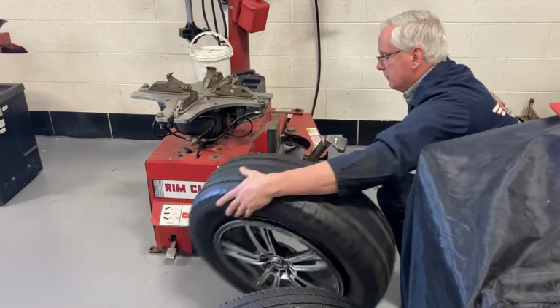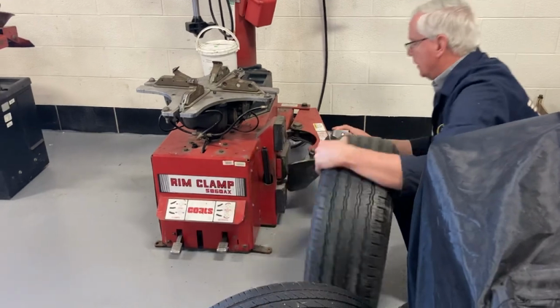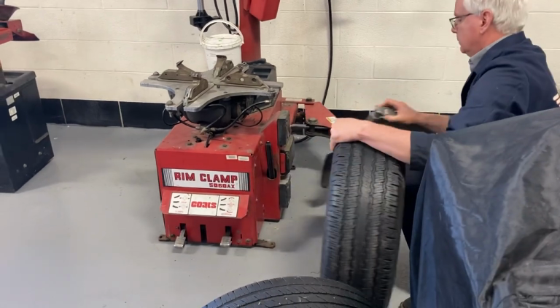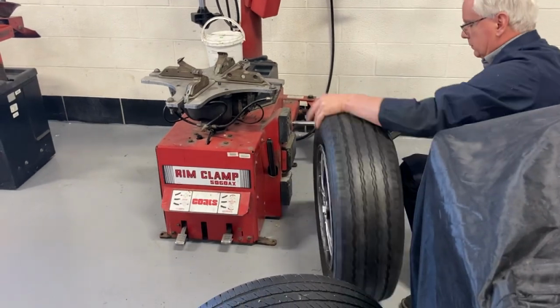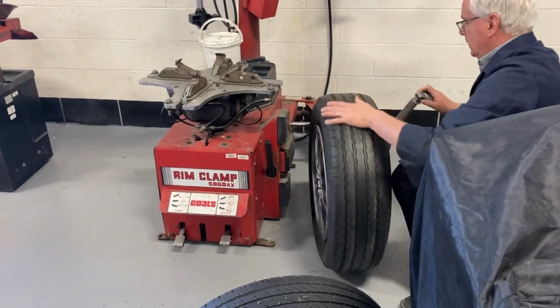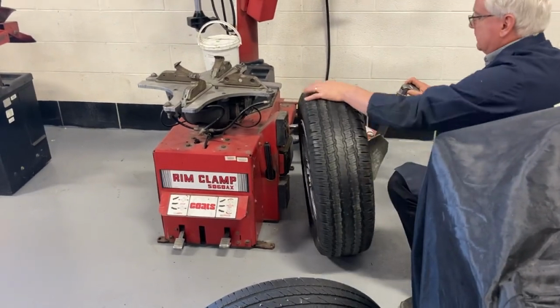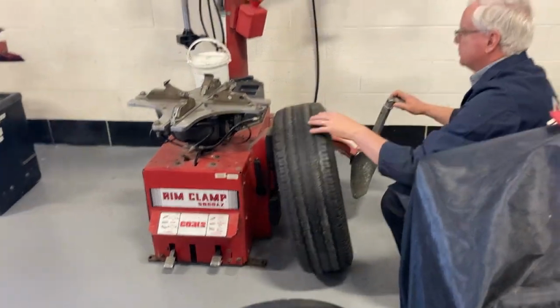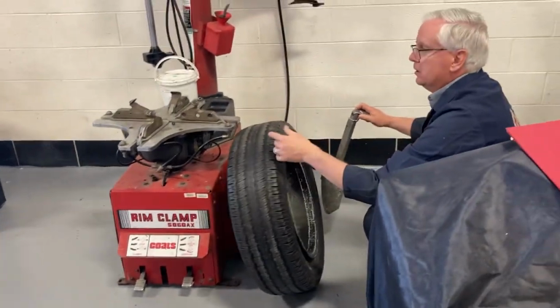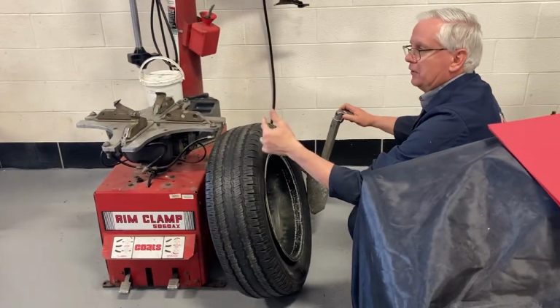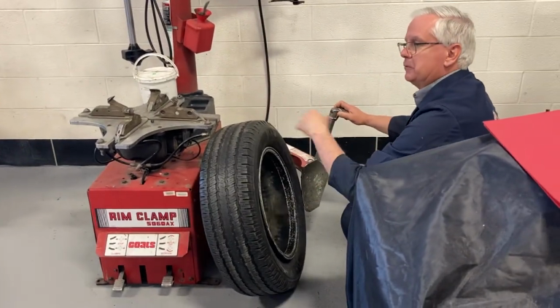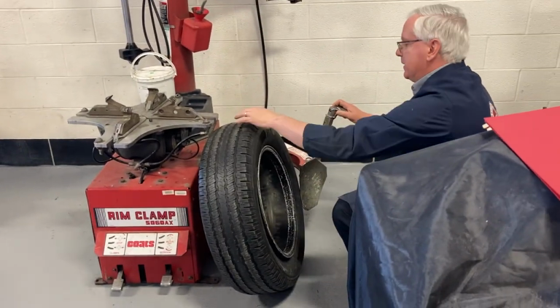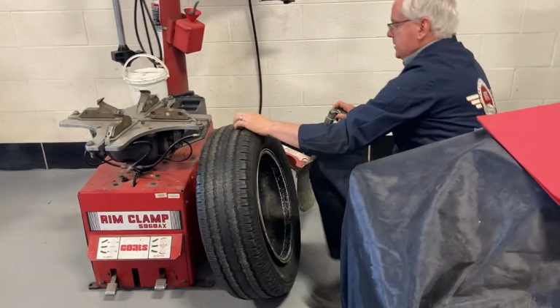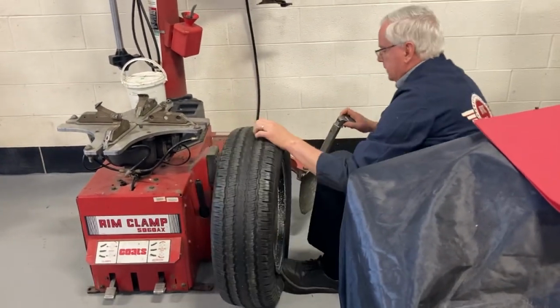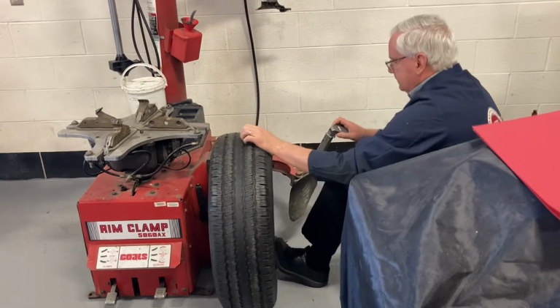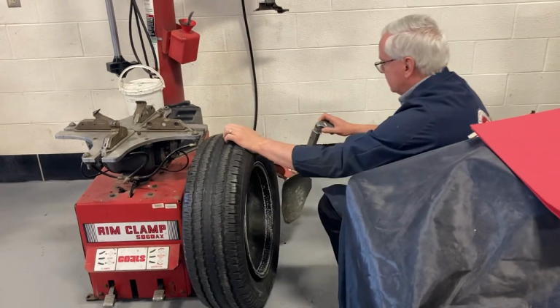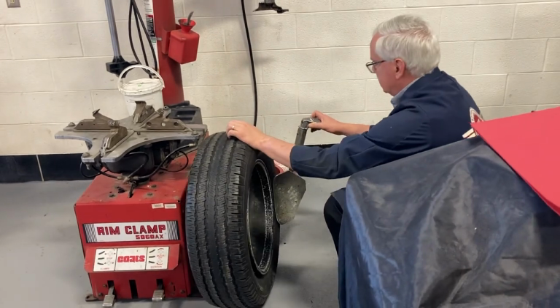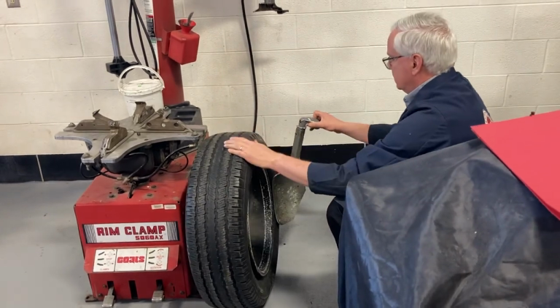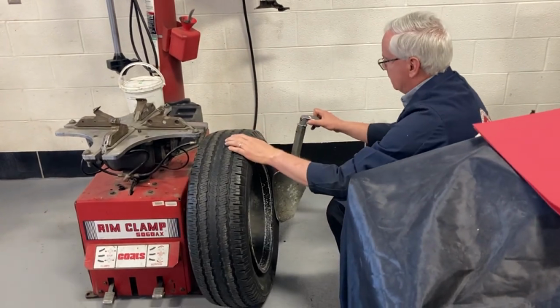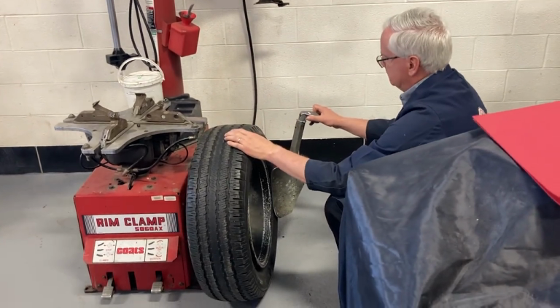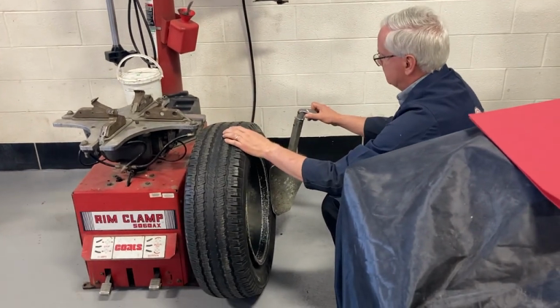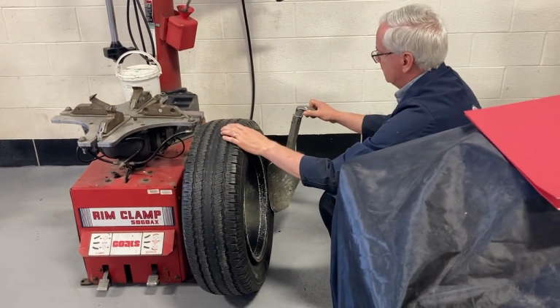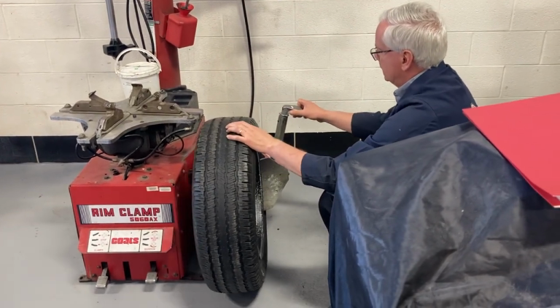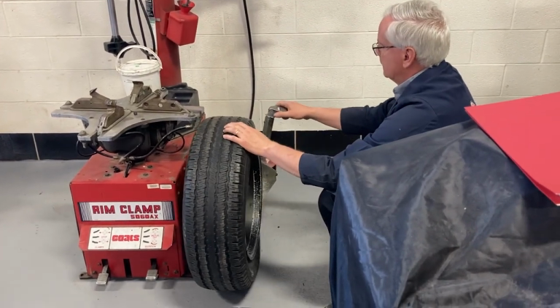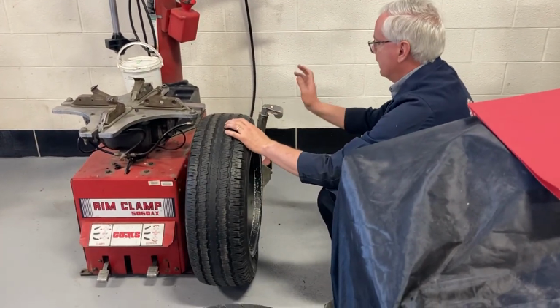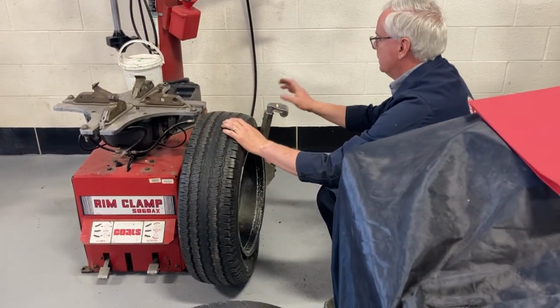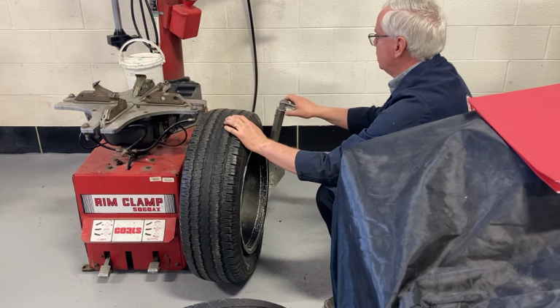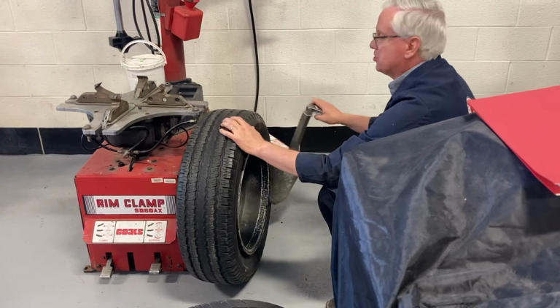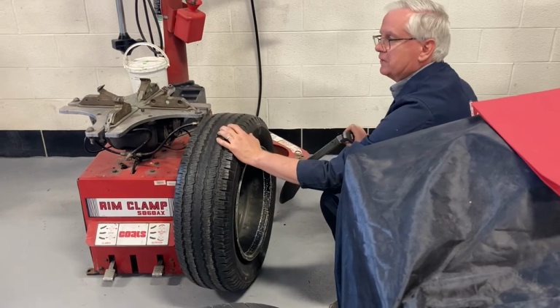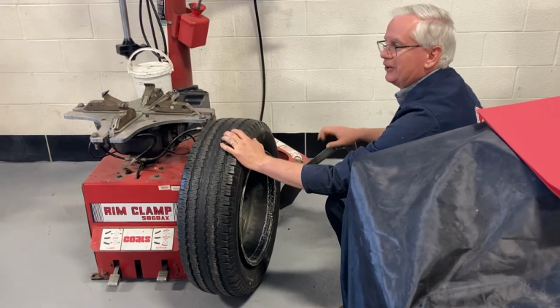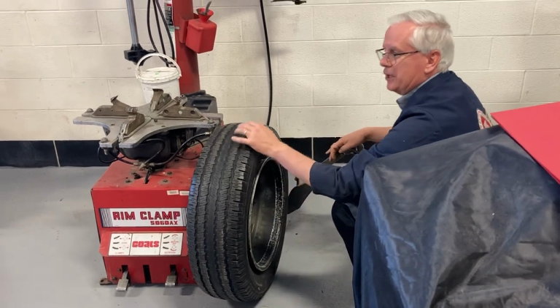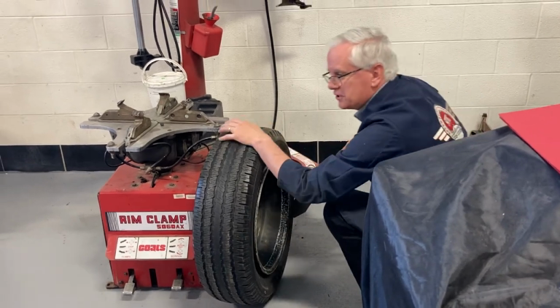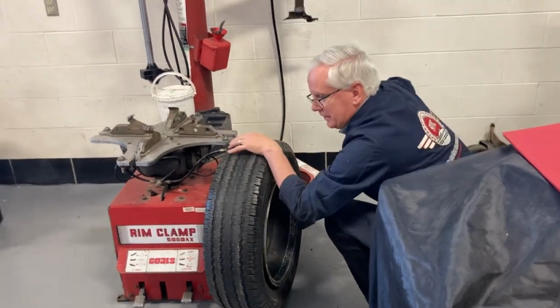Flip it around. Sometimes you'll do the front and it'll push the back bead down, or vice versa. Don't forget to always let the air out of the tire before you start any of this.